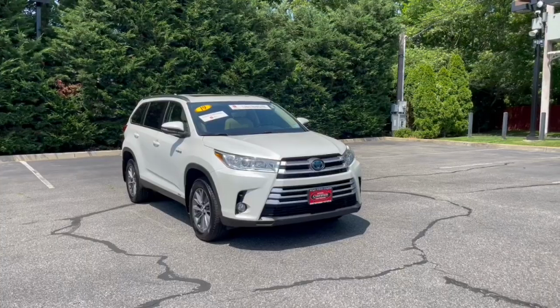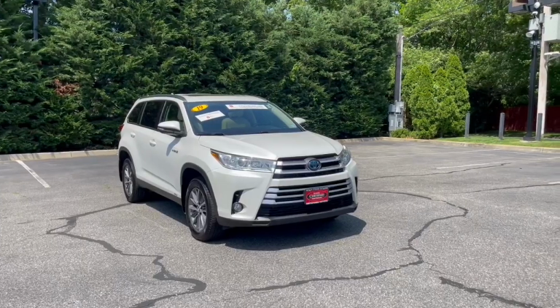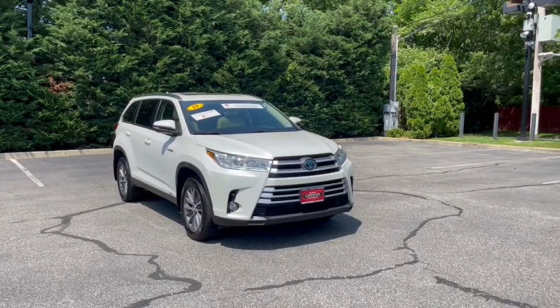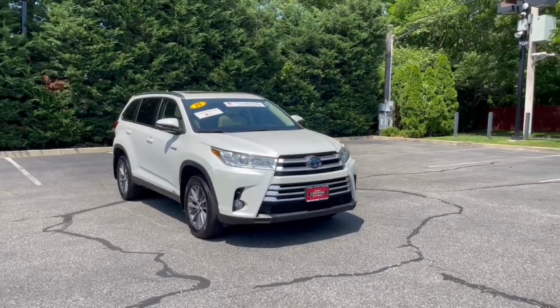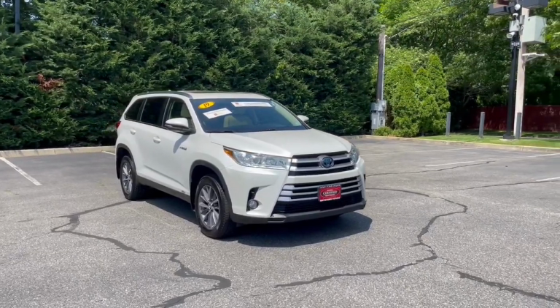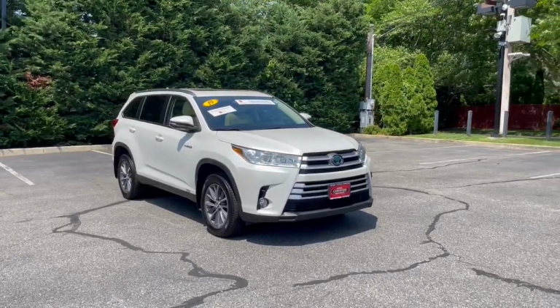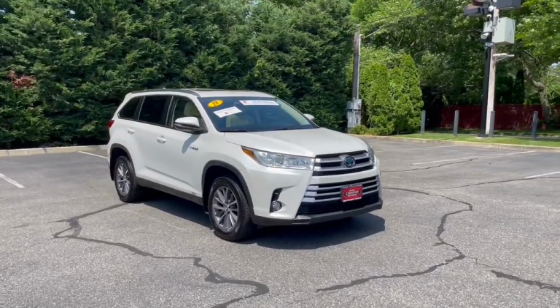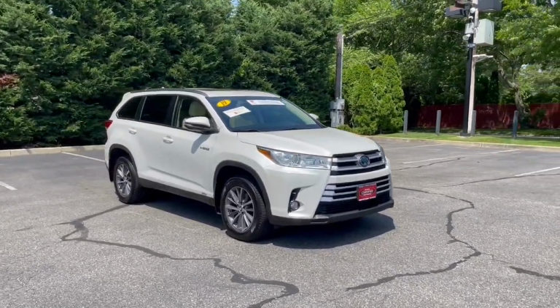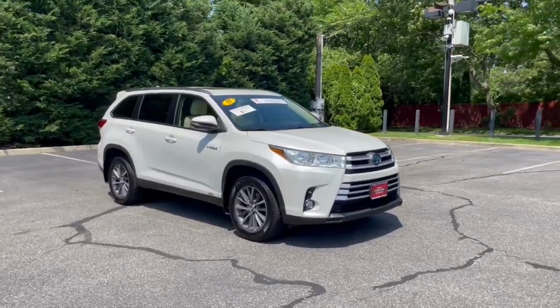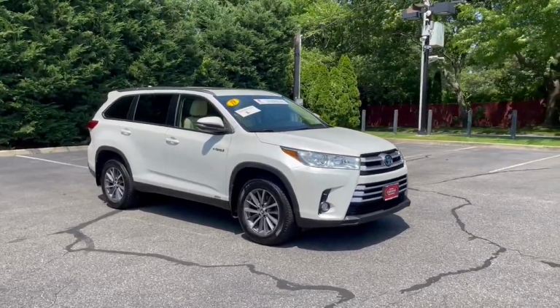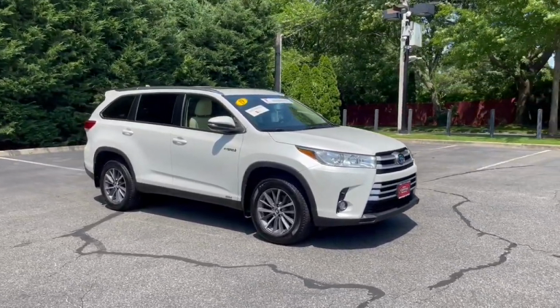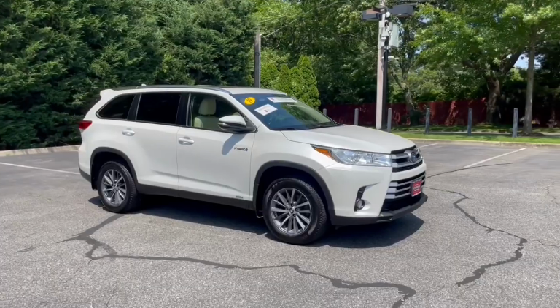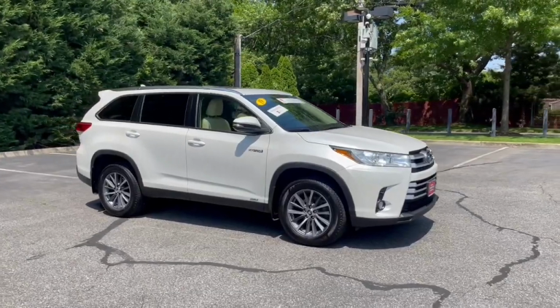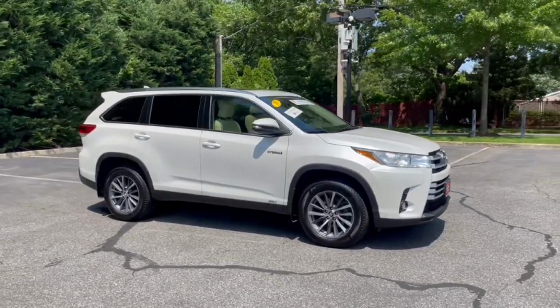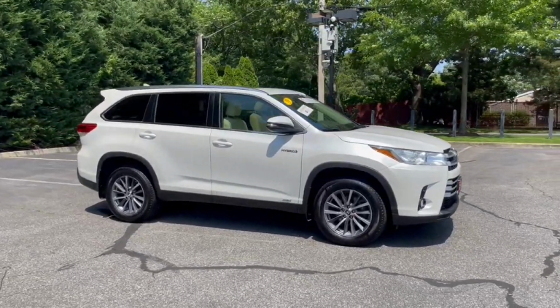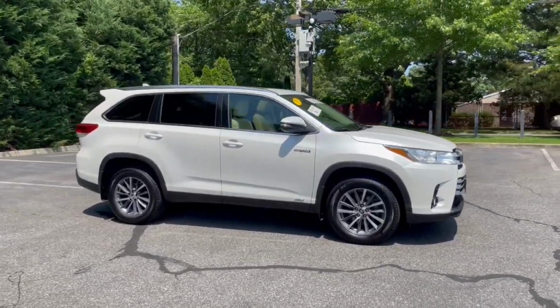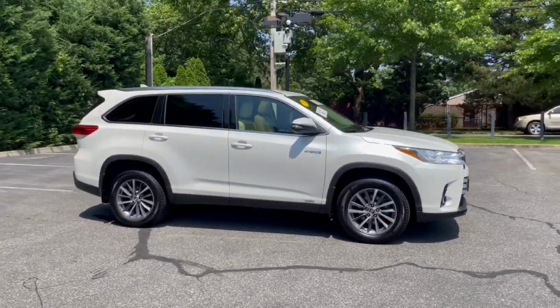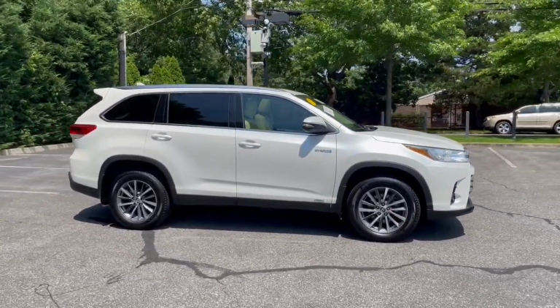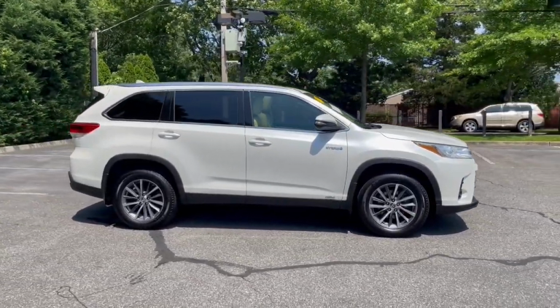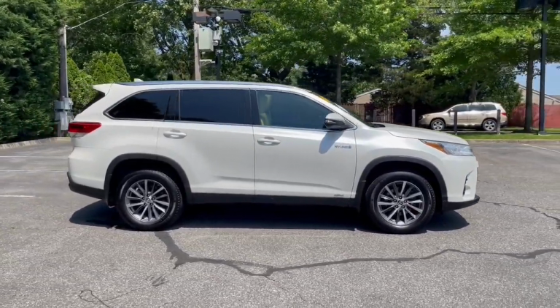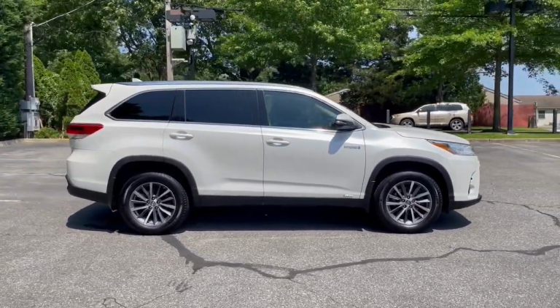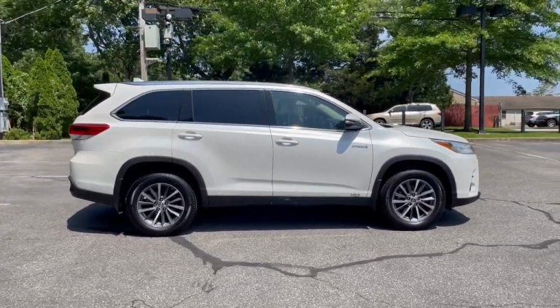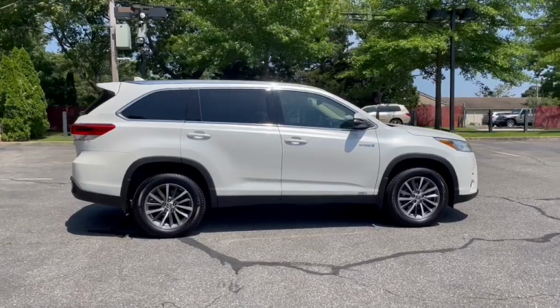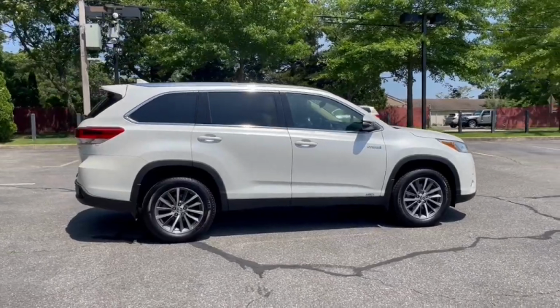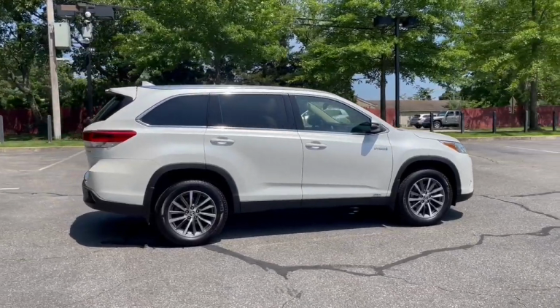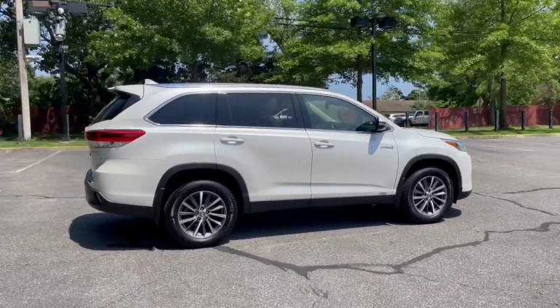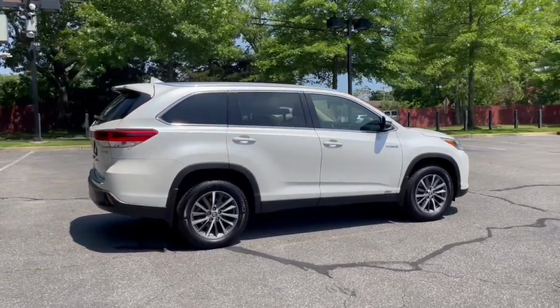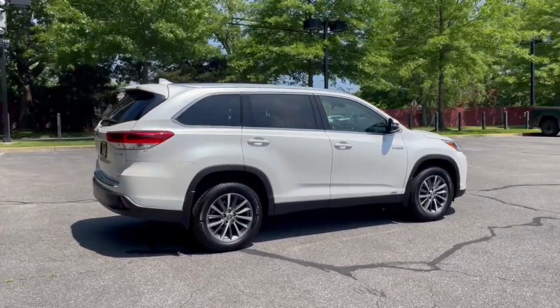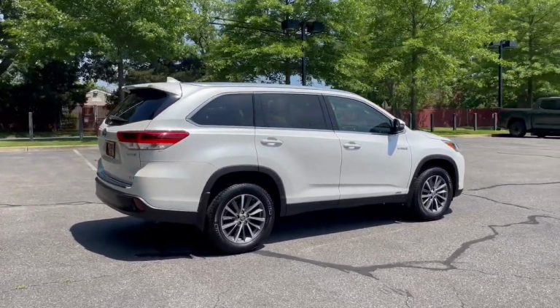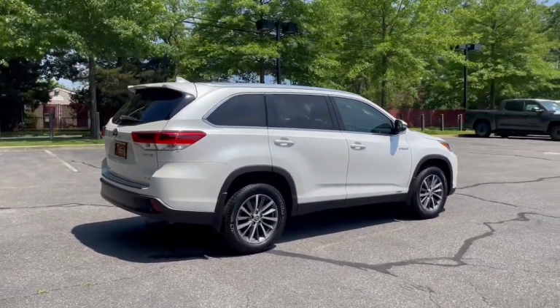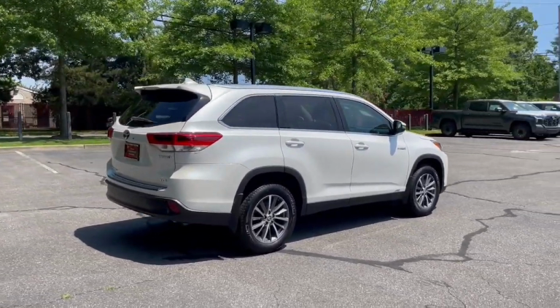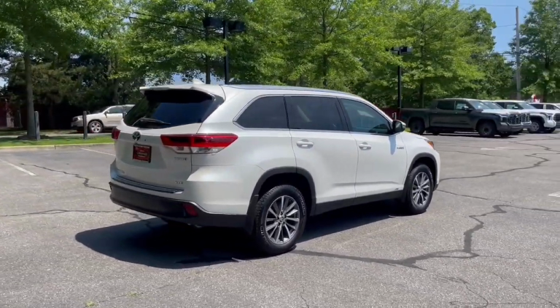You will love the features of this 2019 Toyota Highlander. With less than 60,000 miles on the odometer, this vehicle provides excellent value. This smooth-riding, solidly-built Highlander is ready to meet your family's needs.